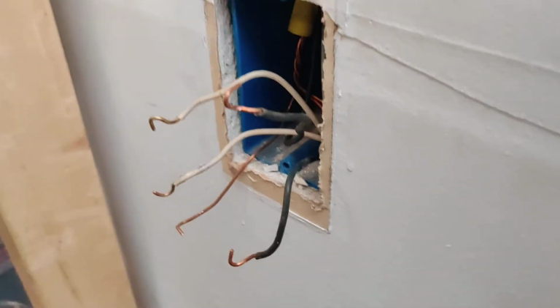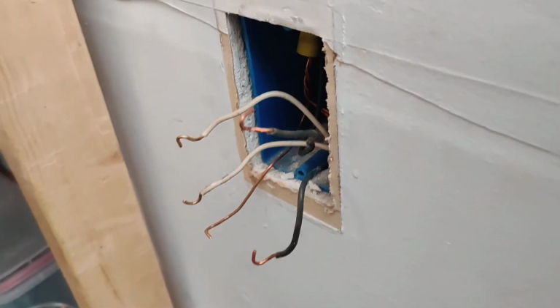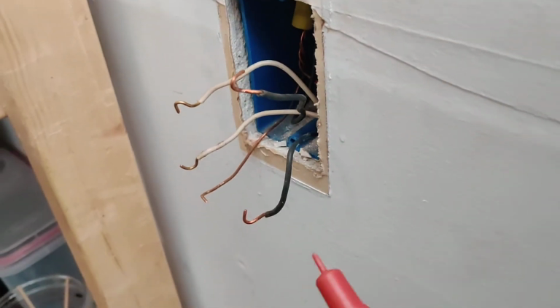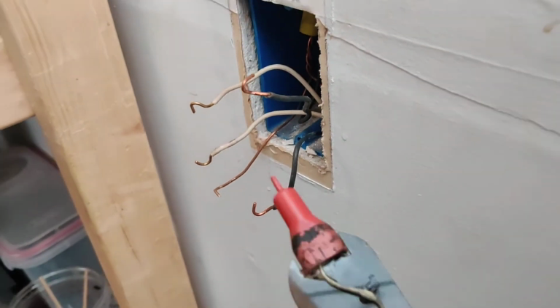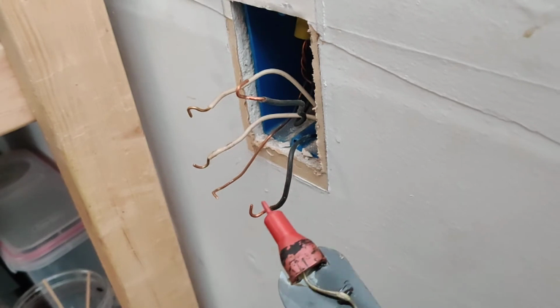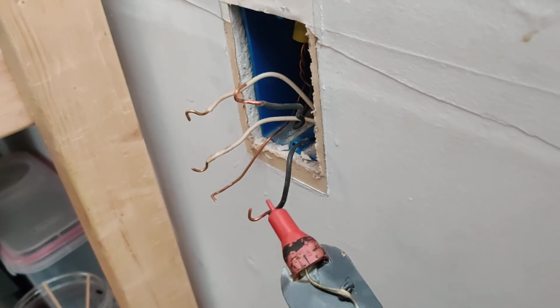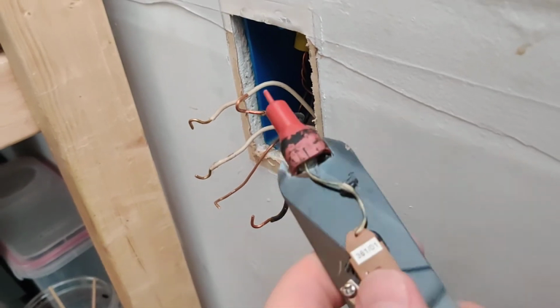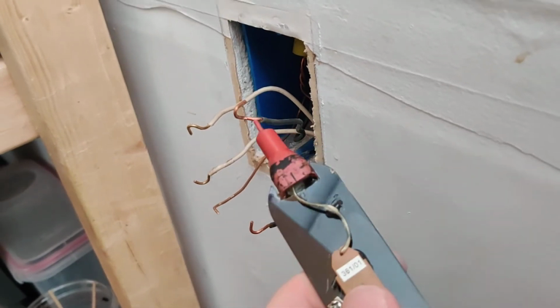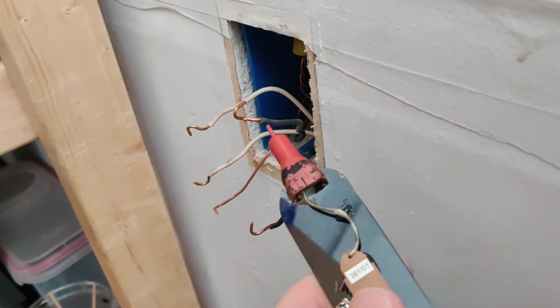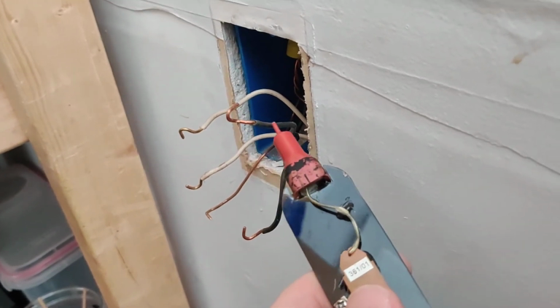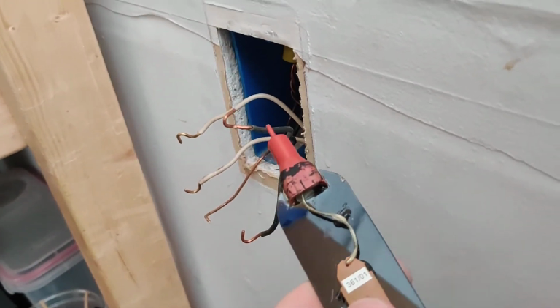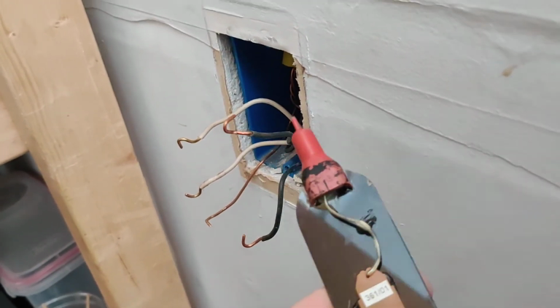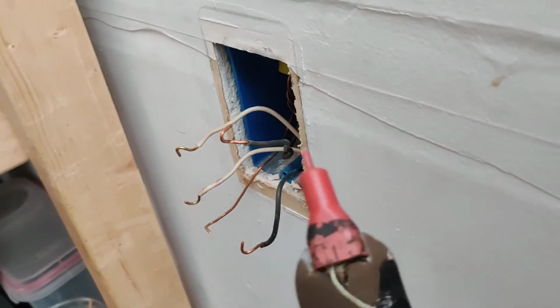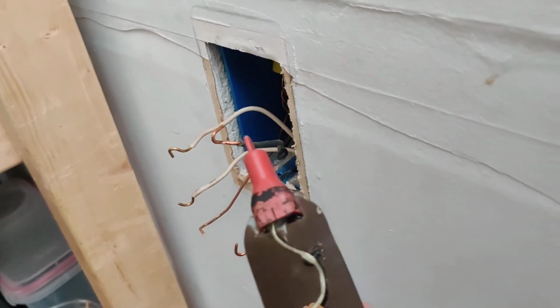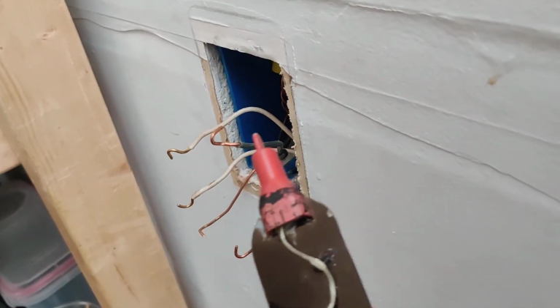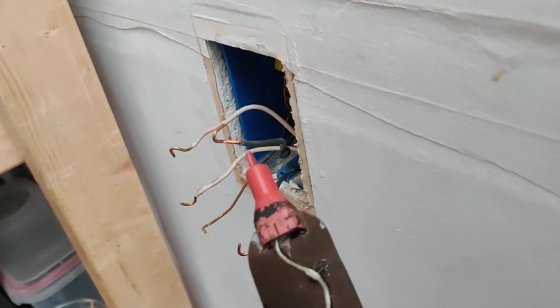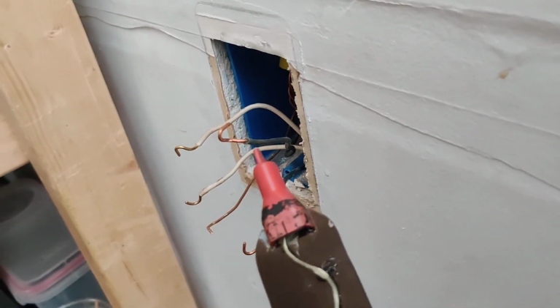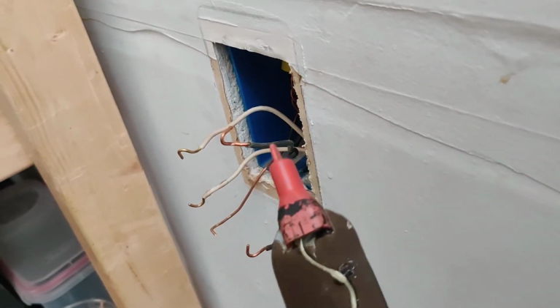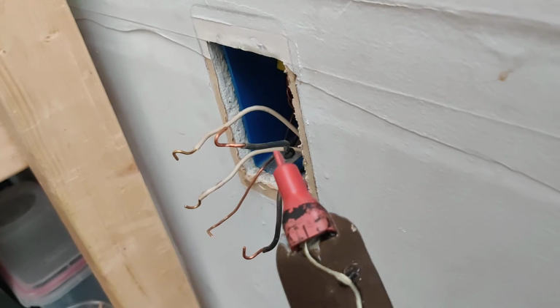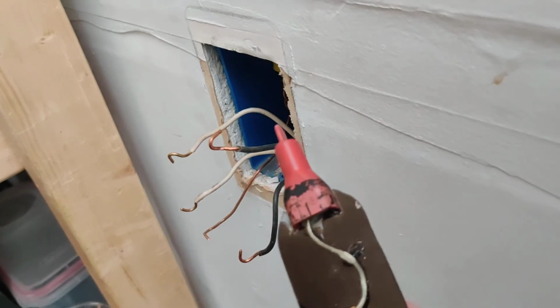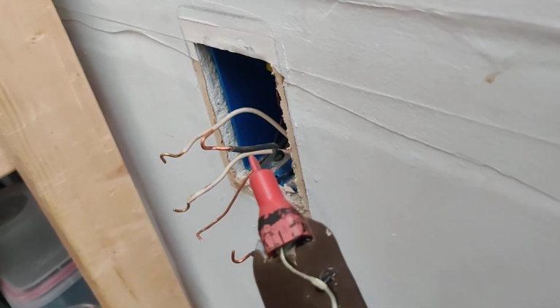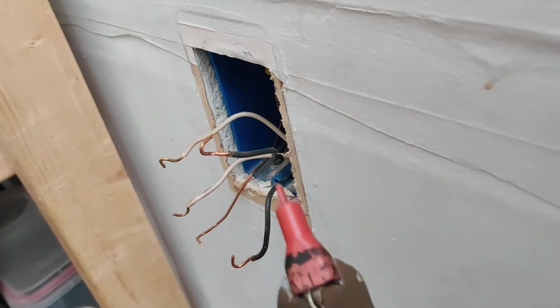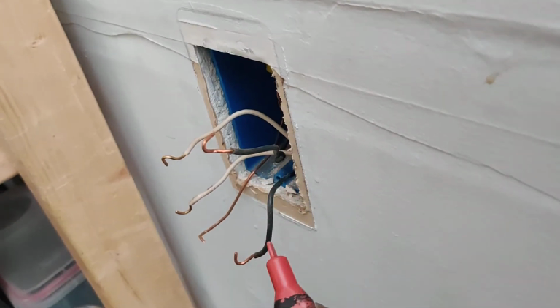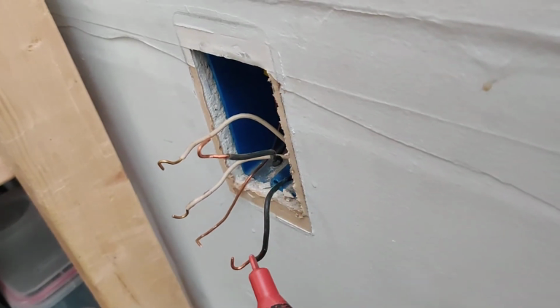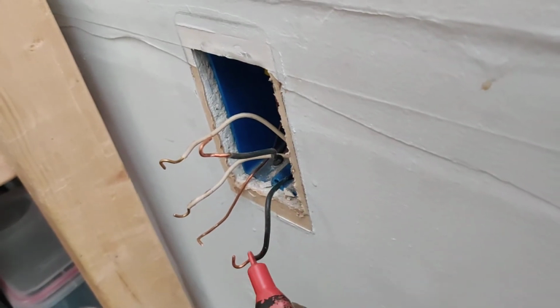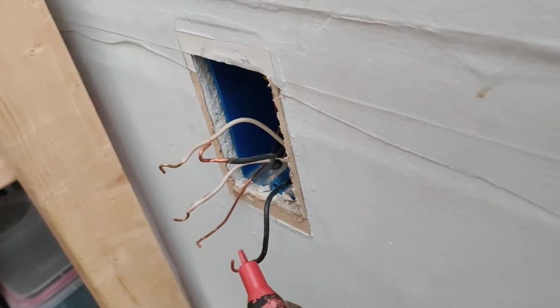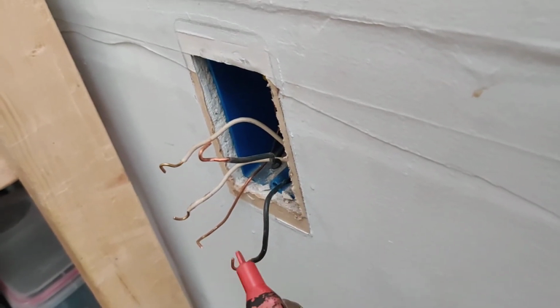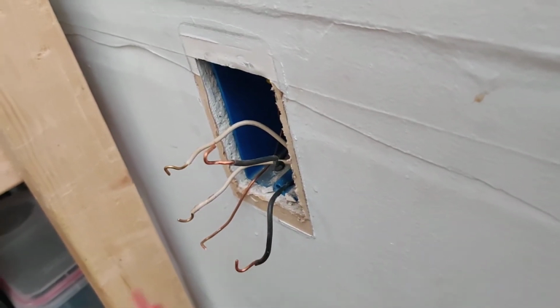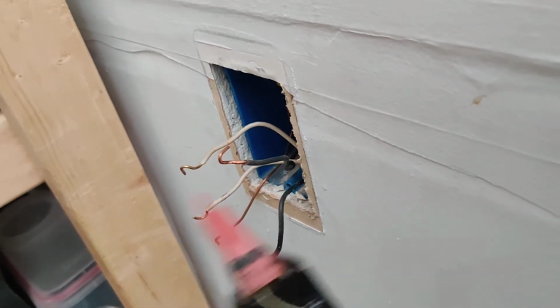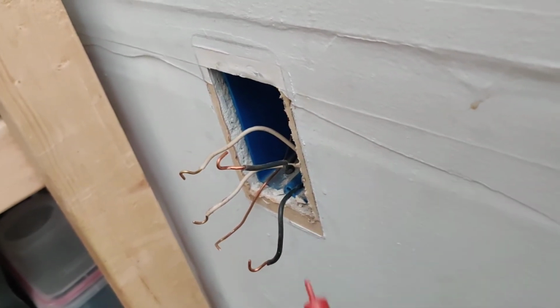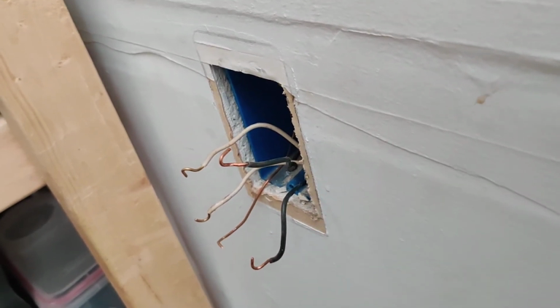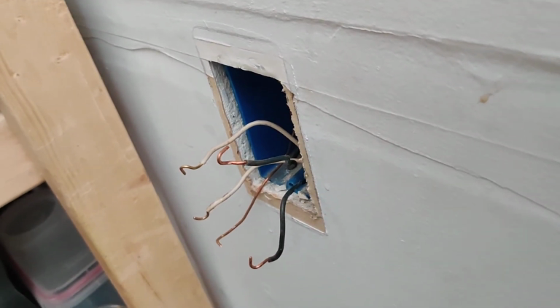So one of these is line, one of these is load. Line means it's coming in from the box — it's the power supply. Load means it's going to power other things downstream.